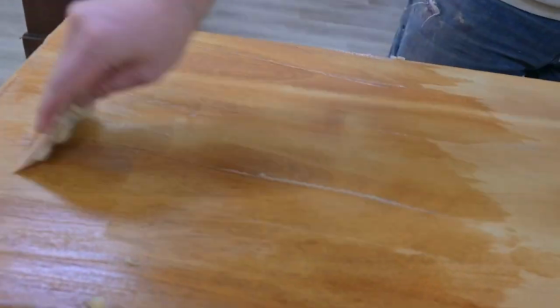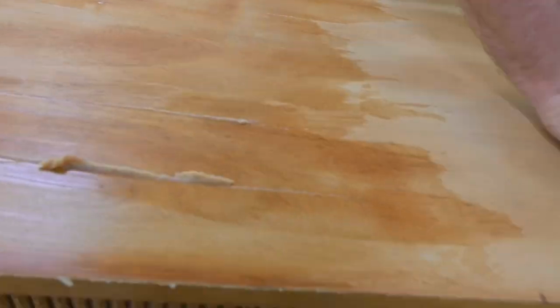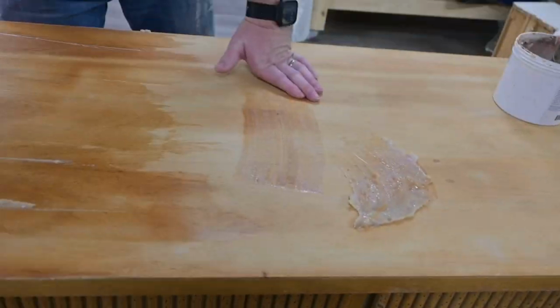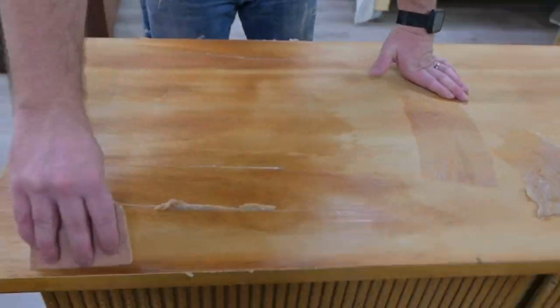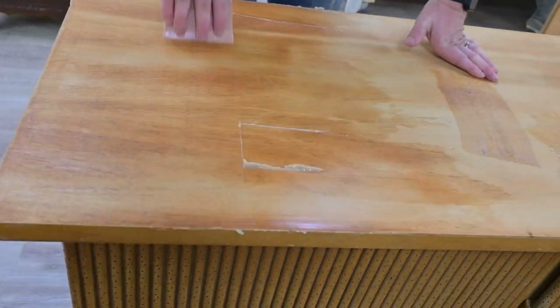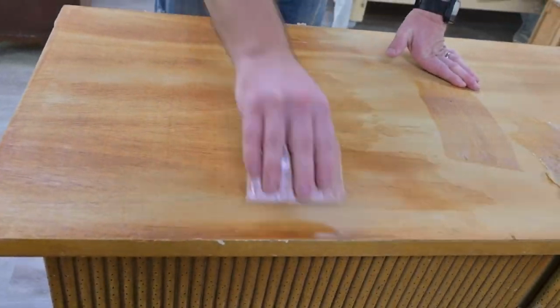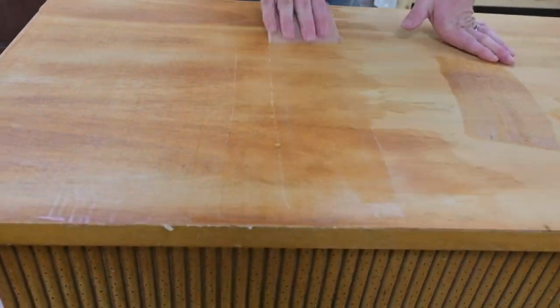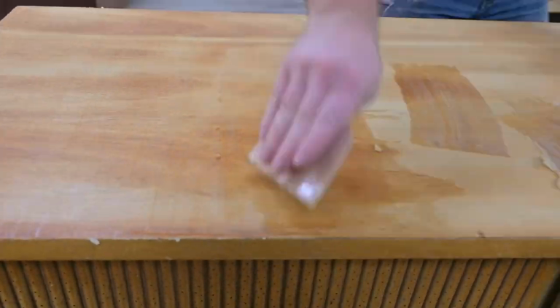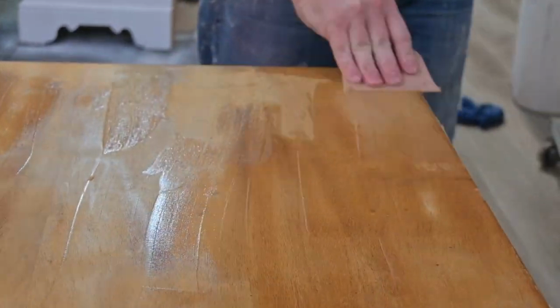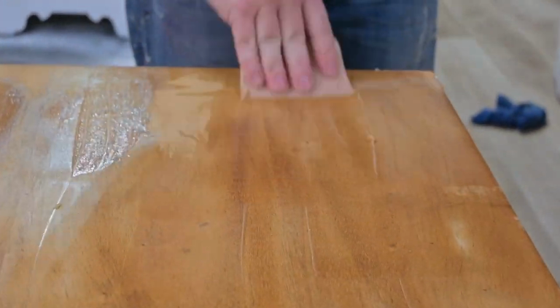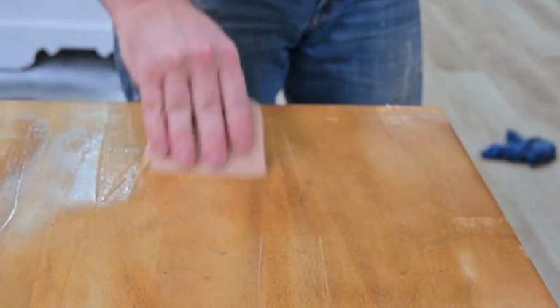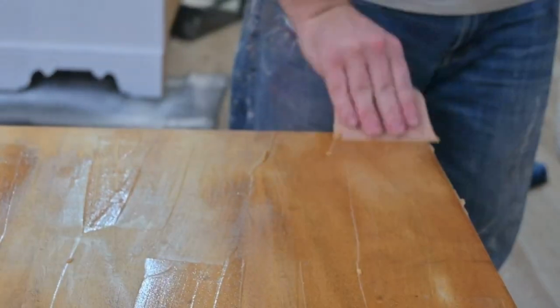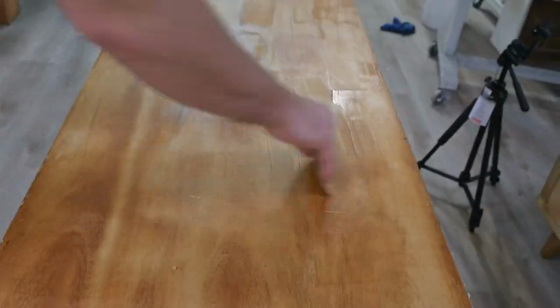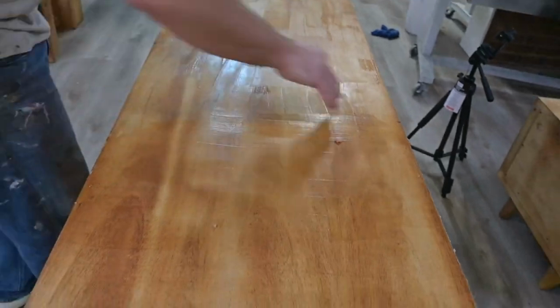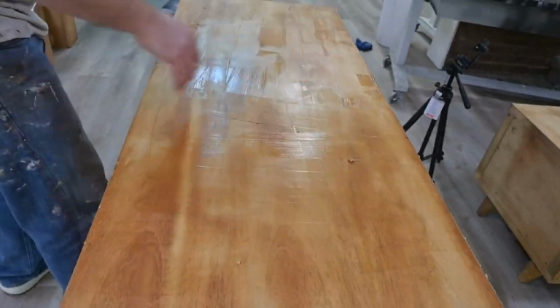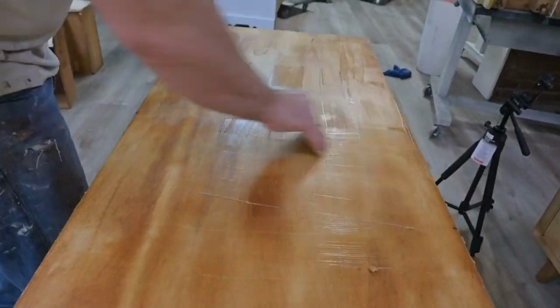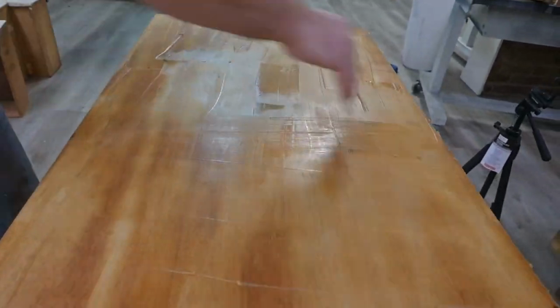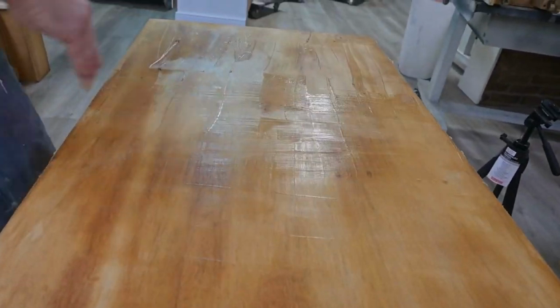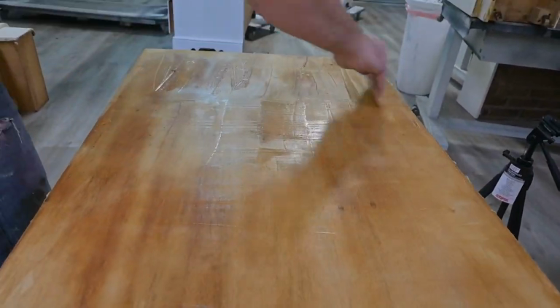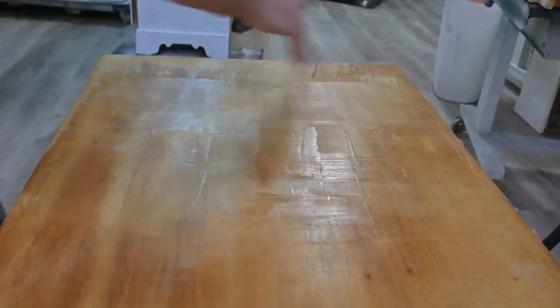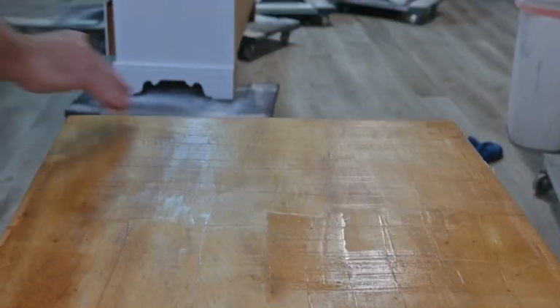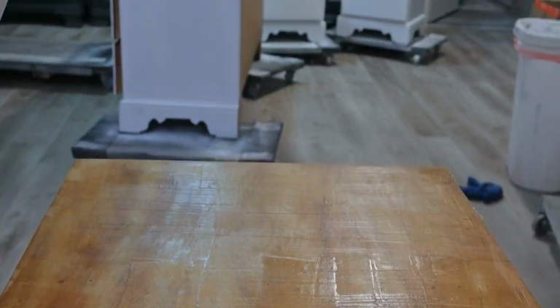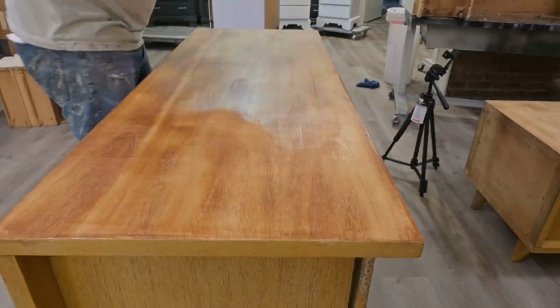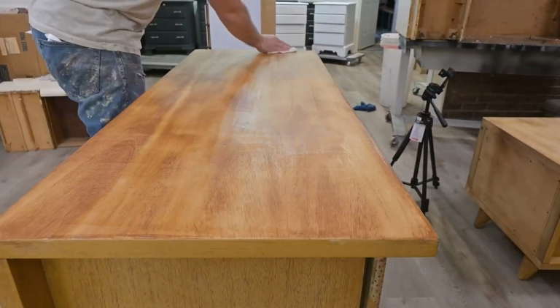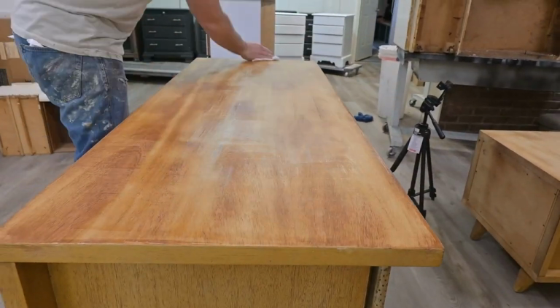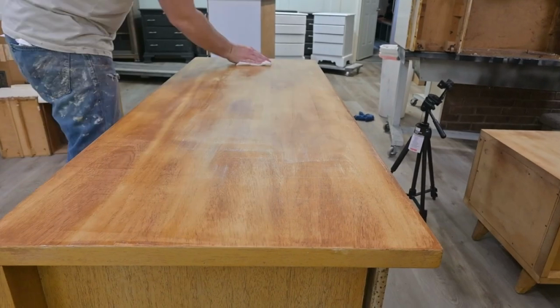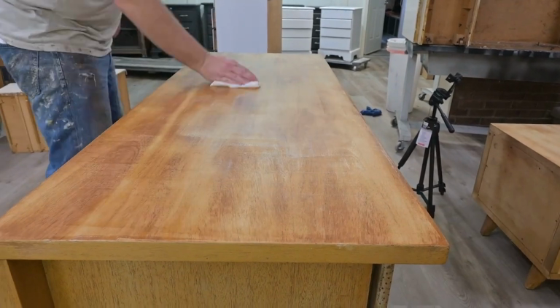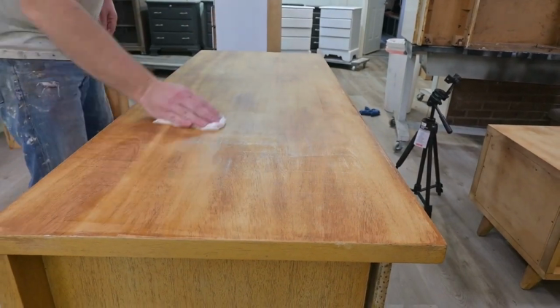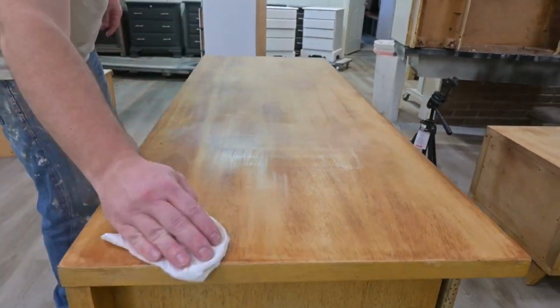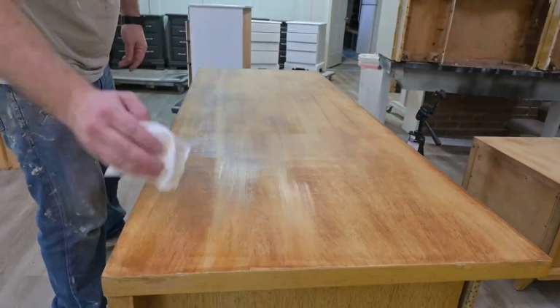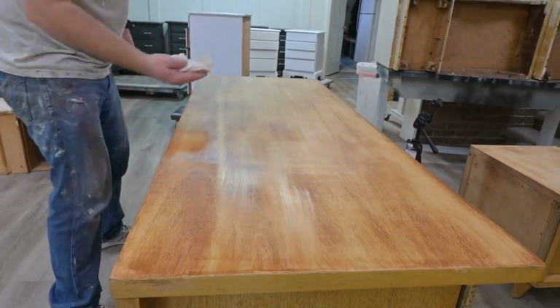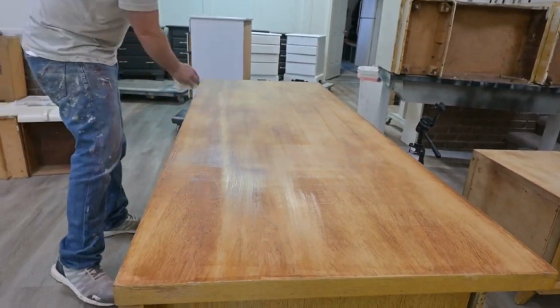So what we're going to do is fill in those marks with this product called Aqua Coat. This kind of just levels everything out so that you will not see any sort of grain when we paint. You just apply it, then coat, and then you wipe it in.